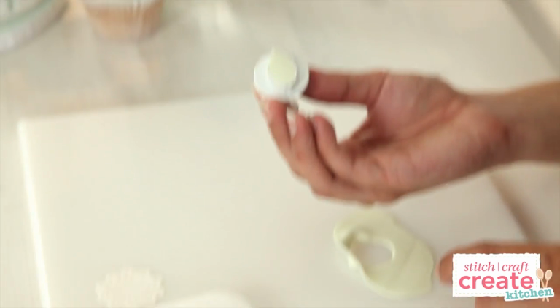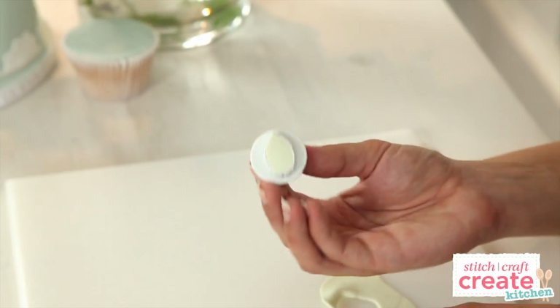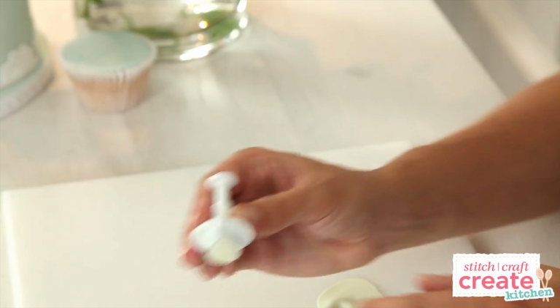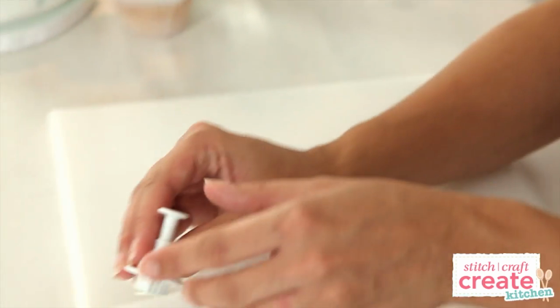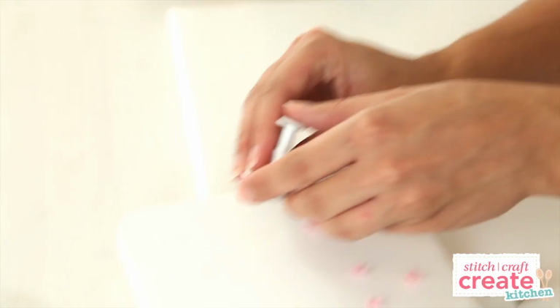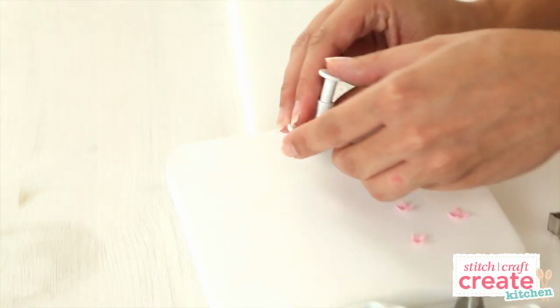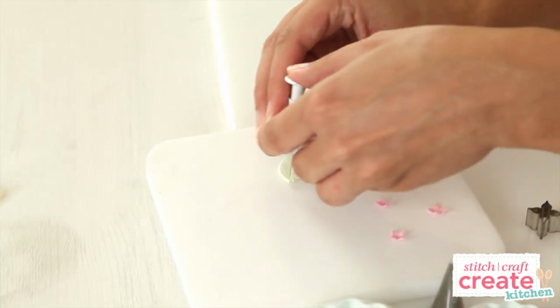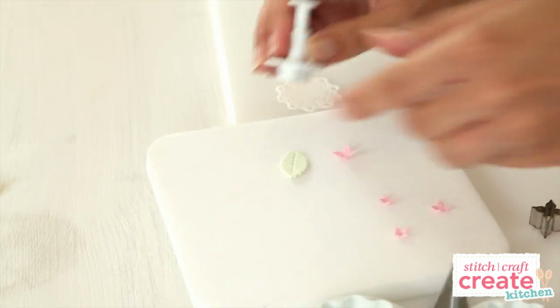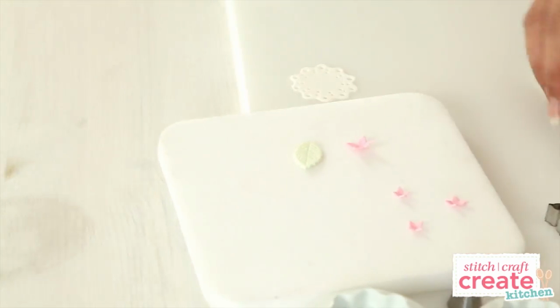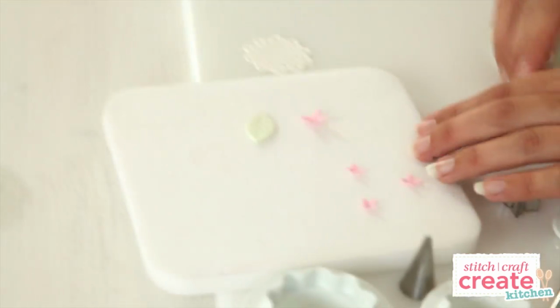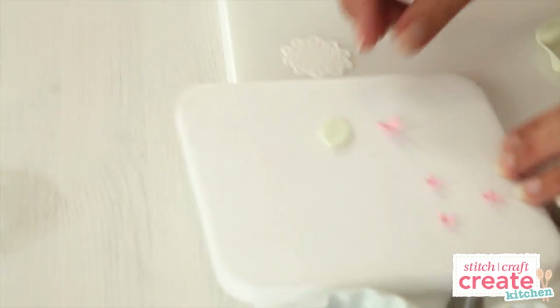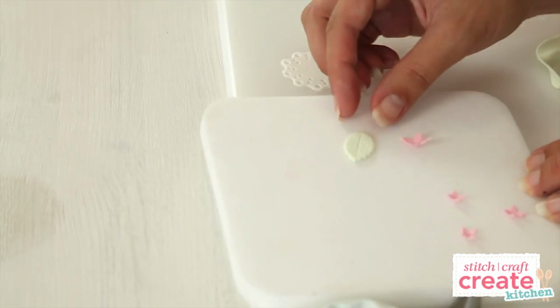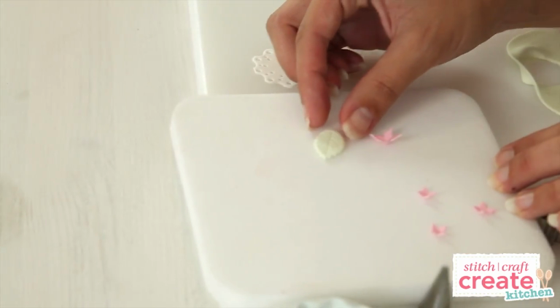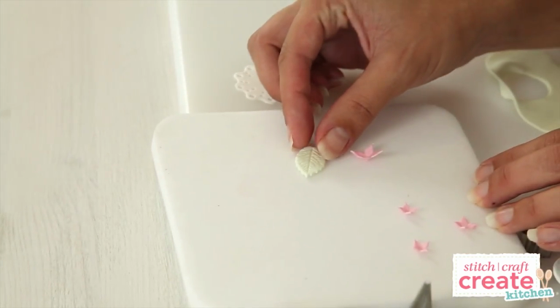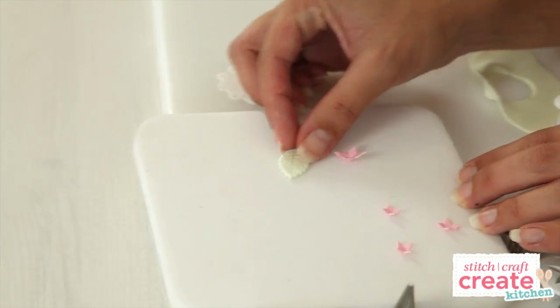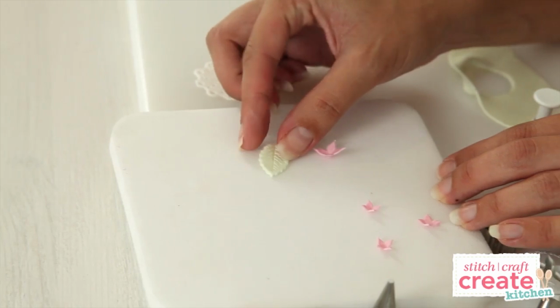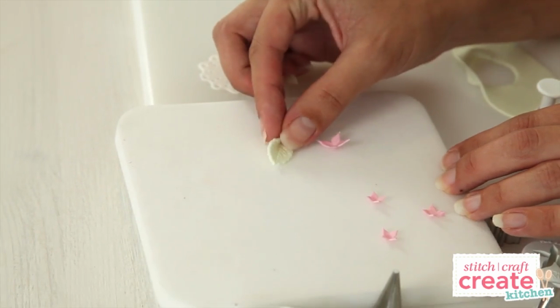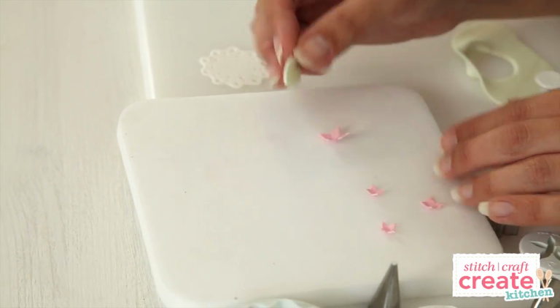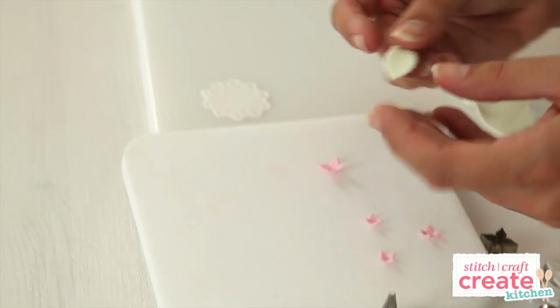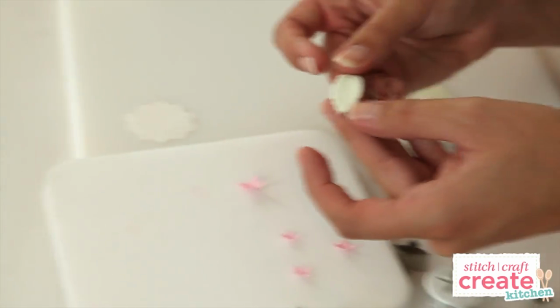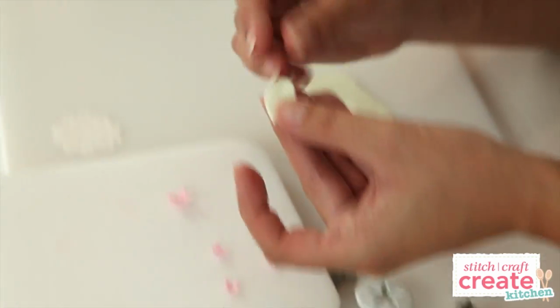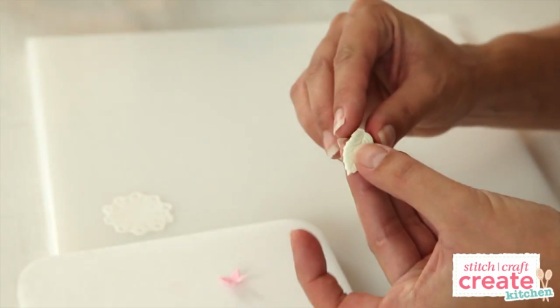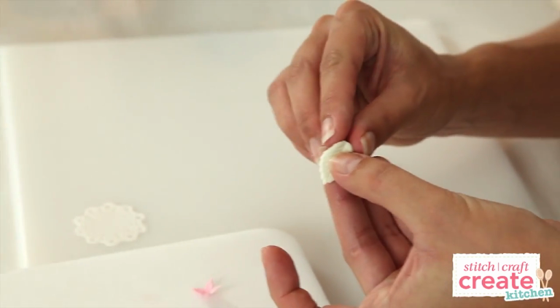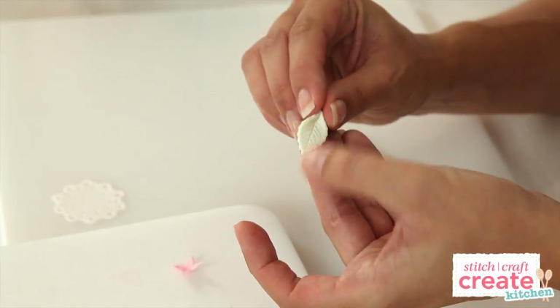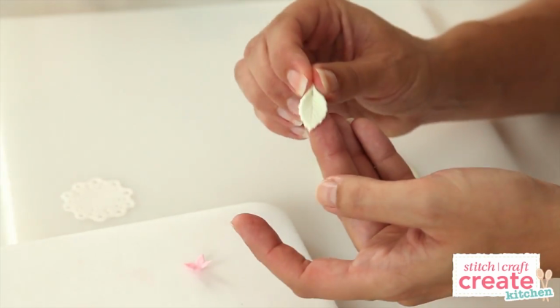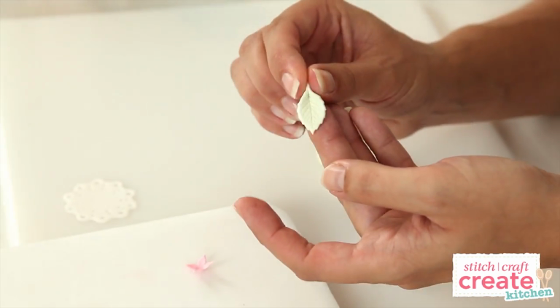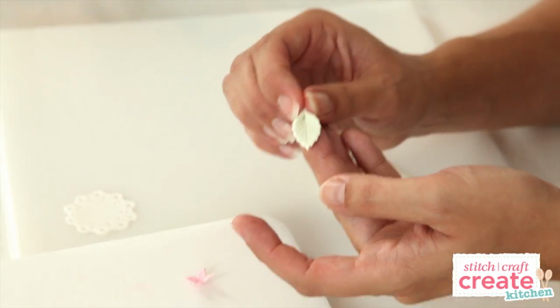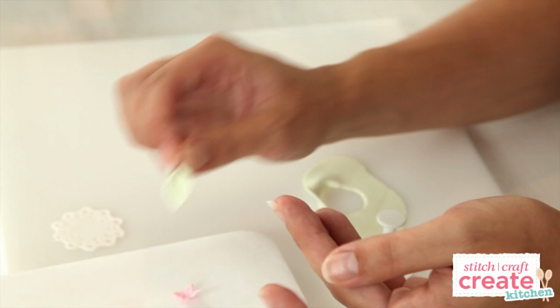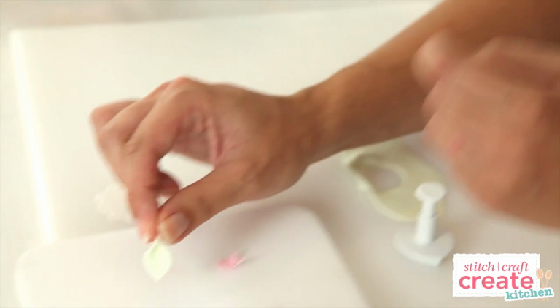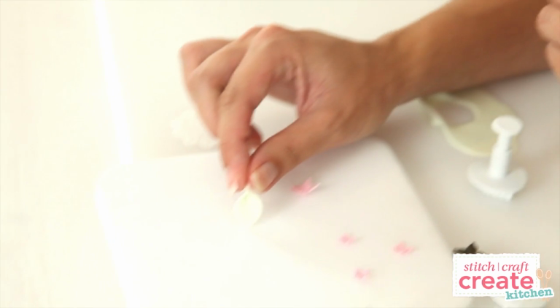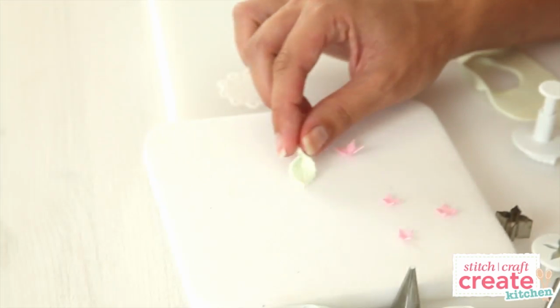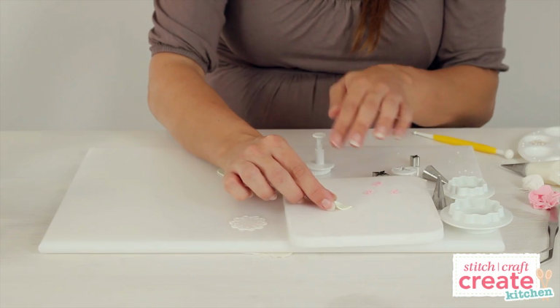Lift up your plunger and then eject it out onto the foam mat. To finish the leaf, gently pick it up in your fingers, fold it into a v-shape, and leave it to dry on your foam mat.